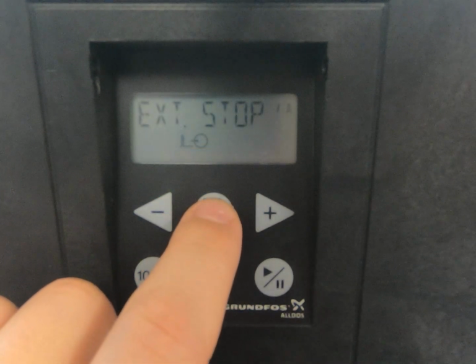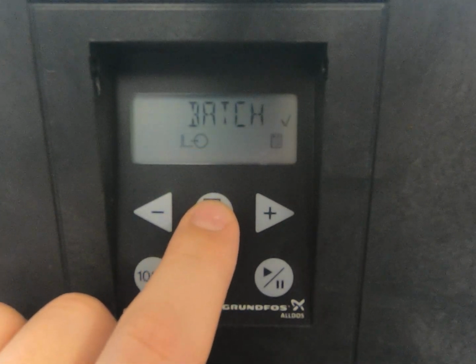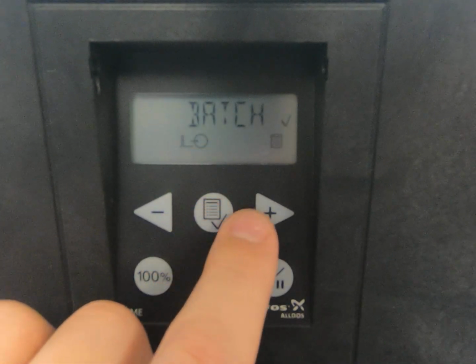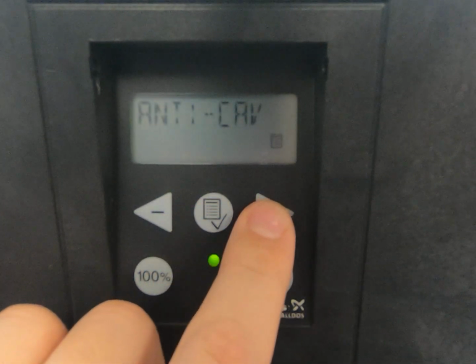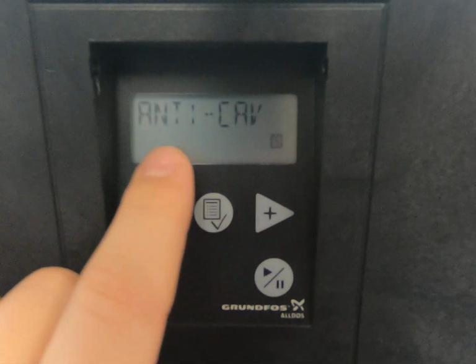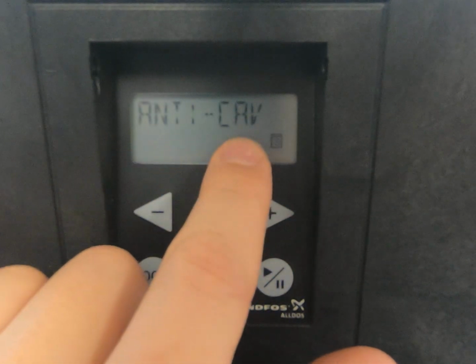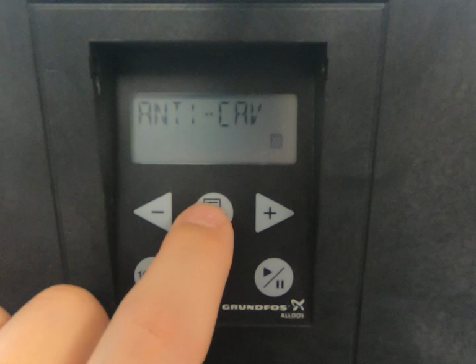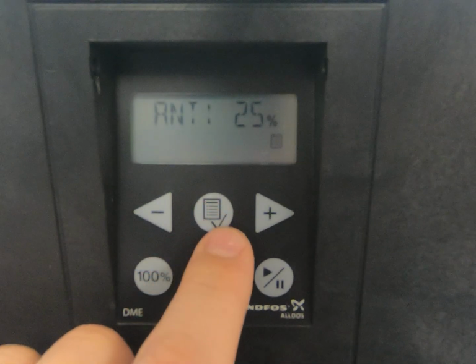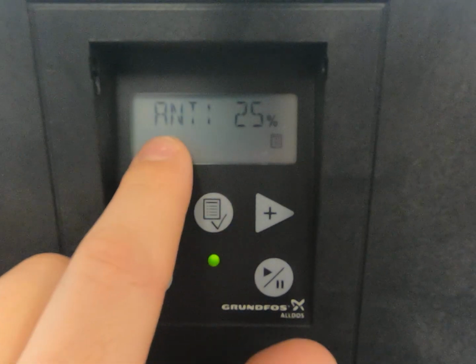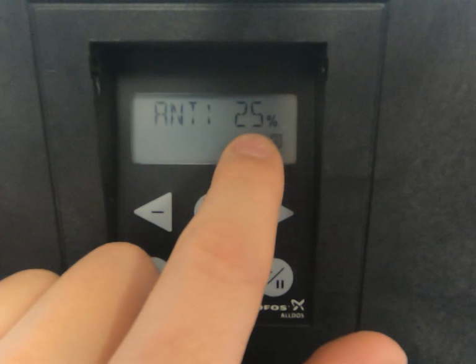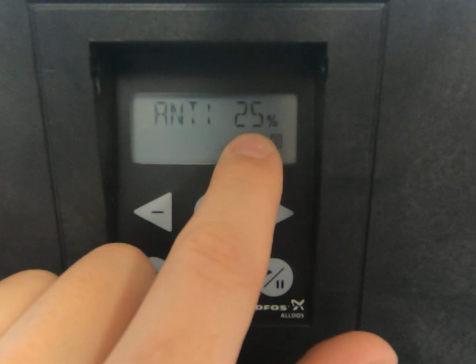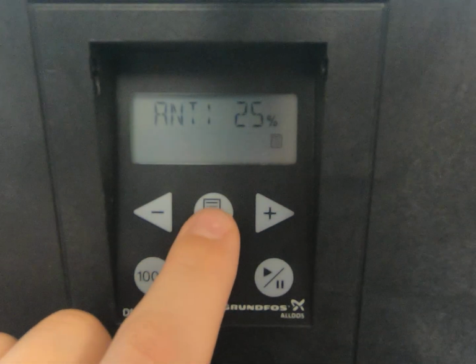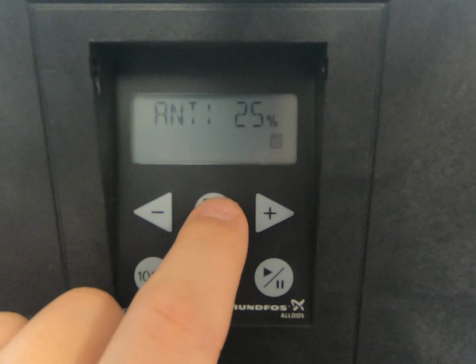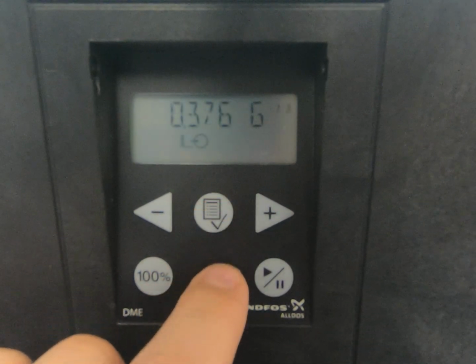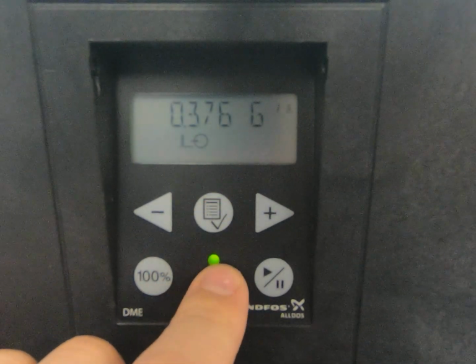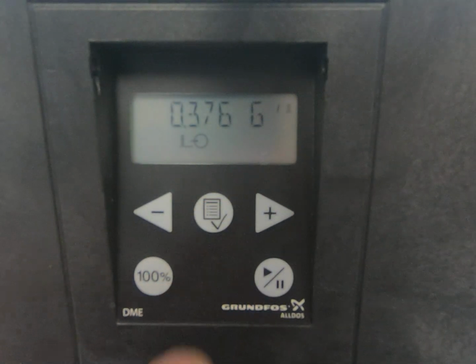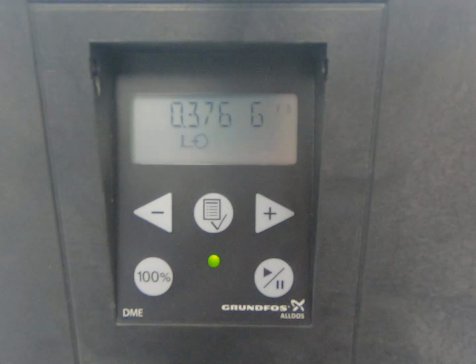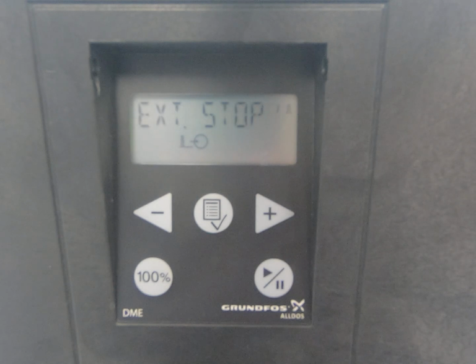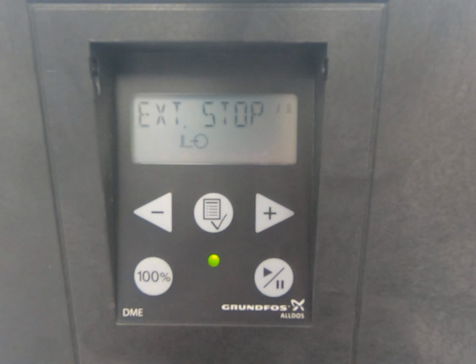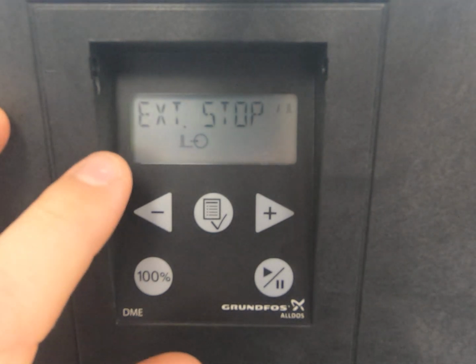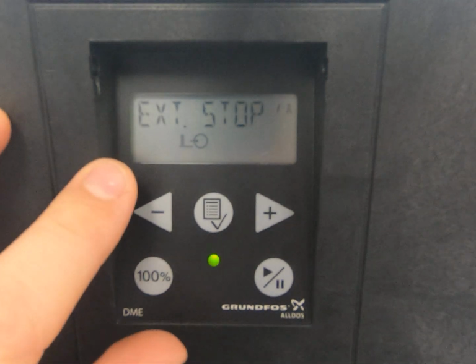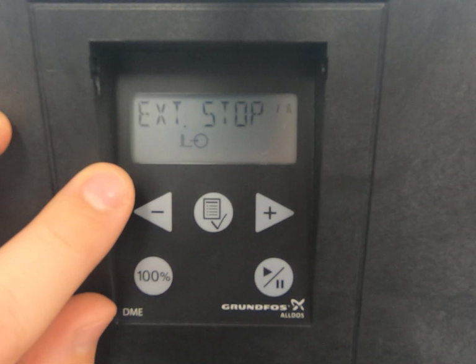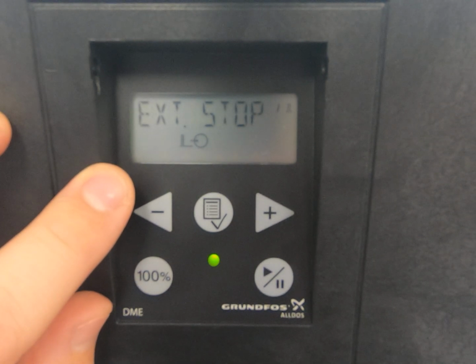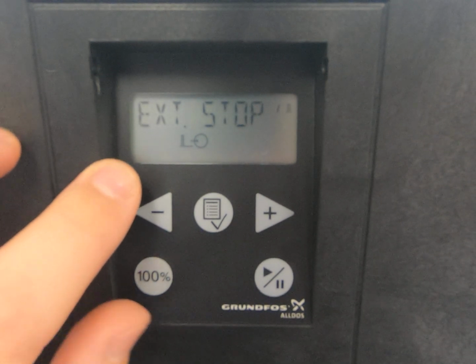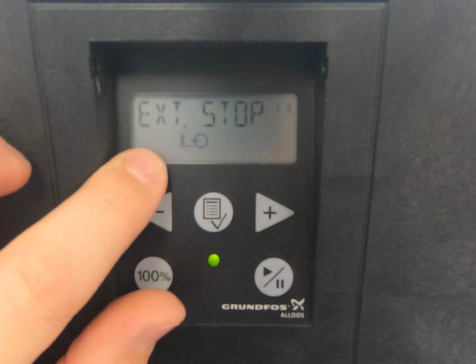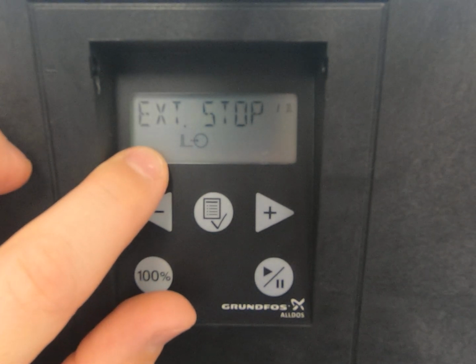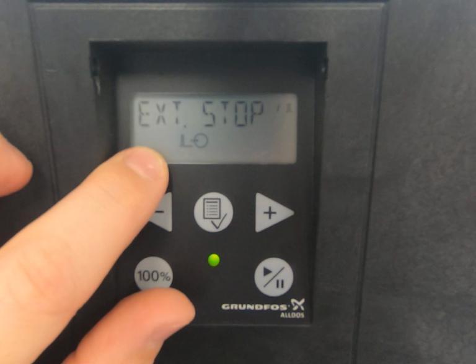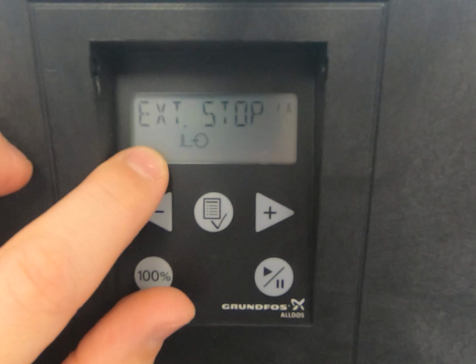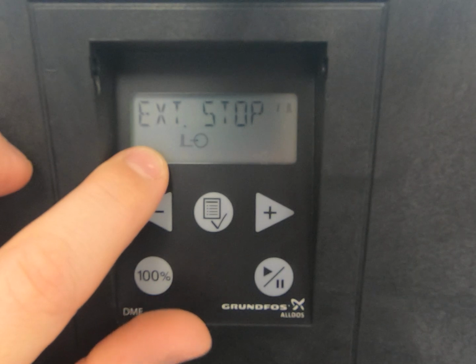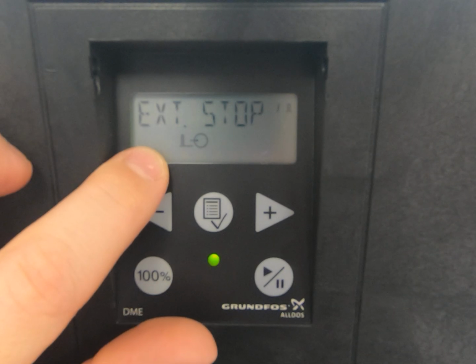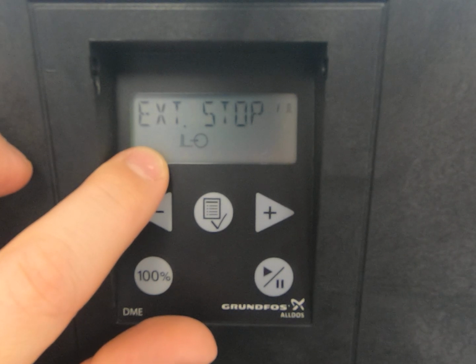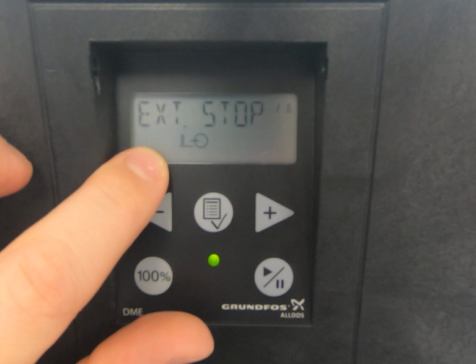Last thing: go to the menu, go to anti-cavitation, and we're going to set it to 25% and hit enter. At this point, assuming the batch size is set the same as the HMI, we should be good to go.